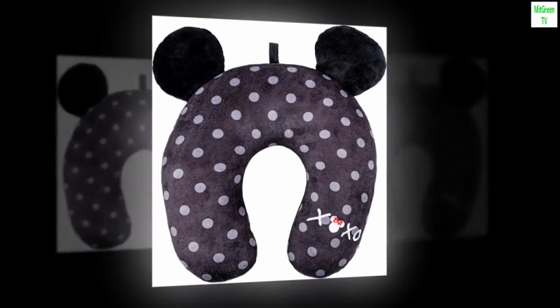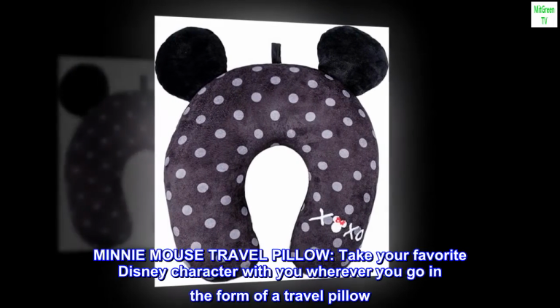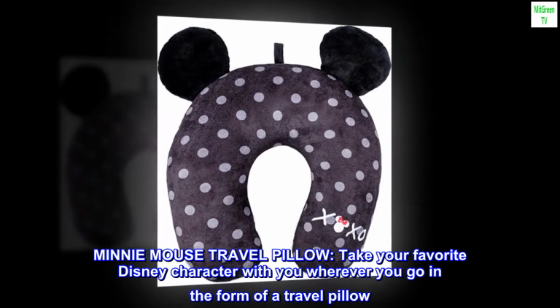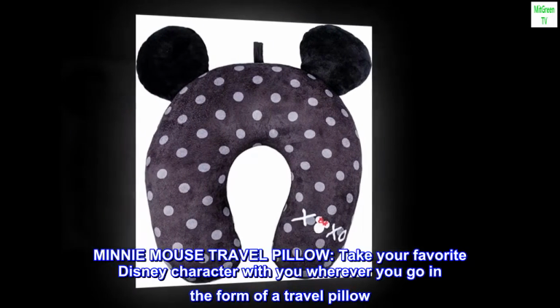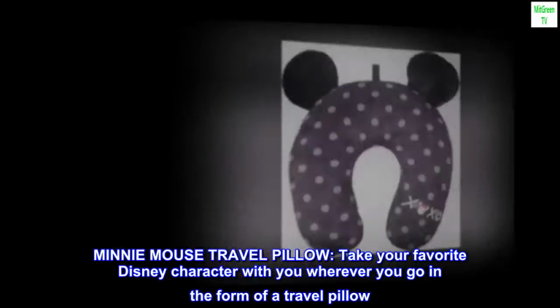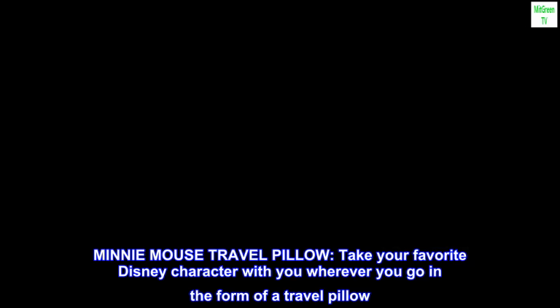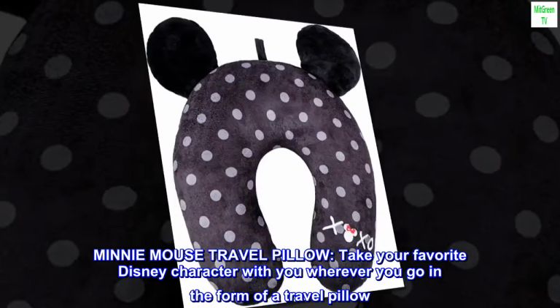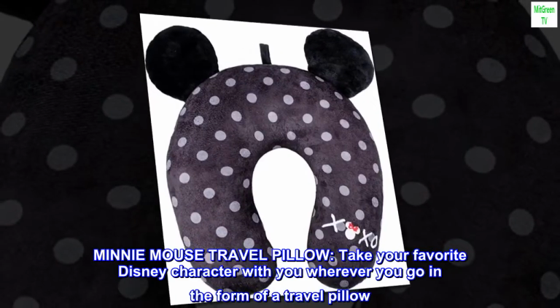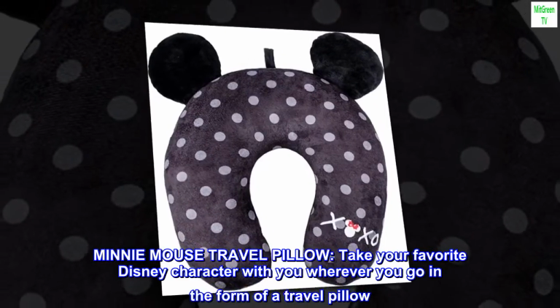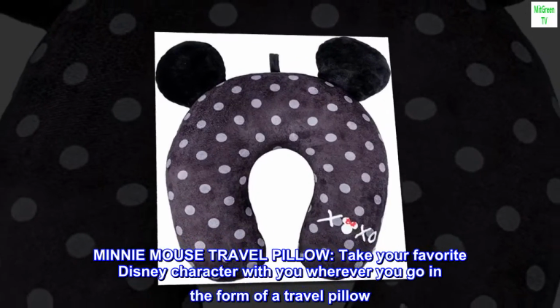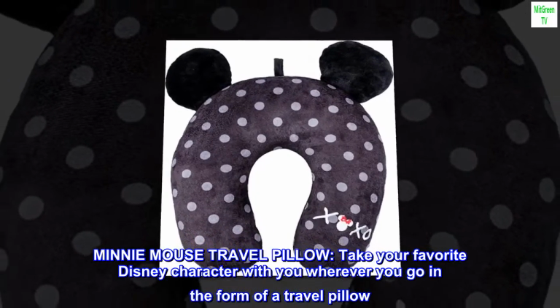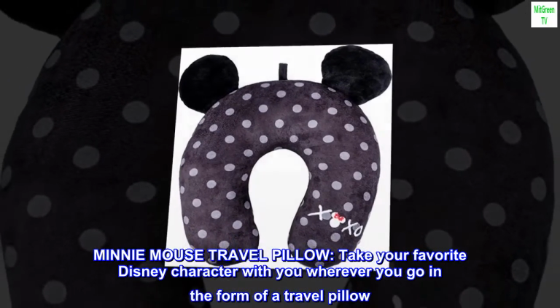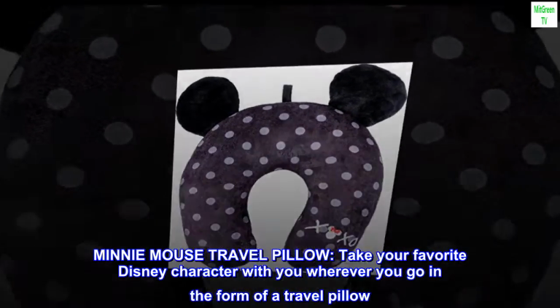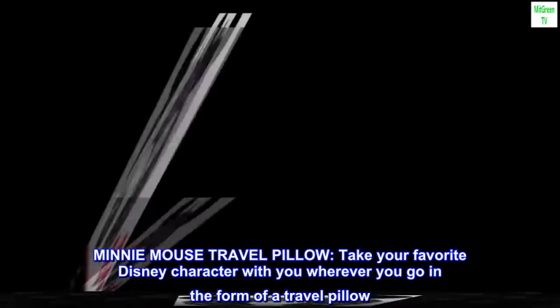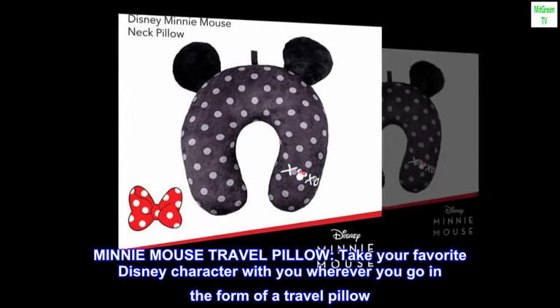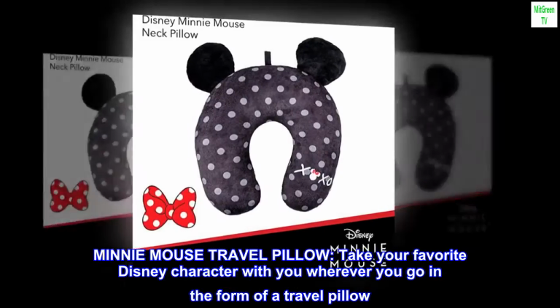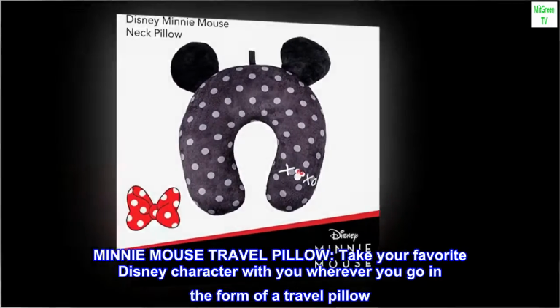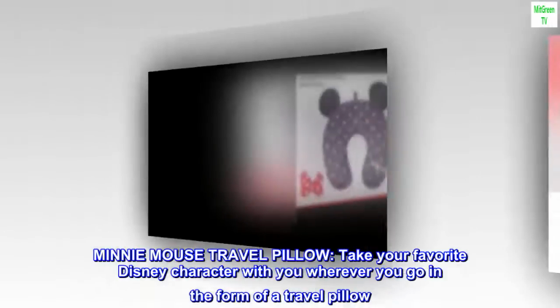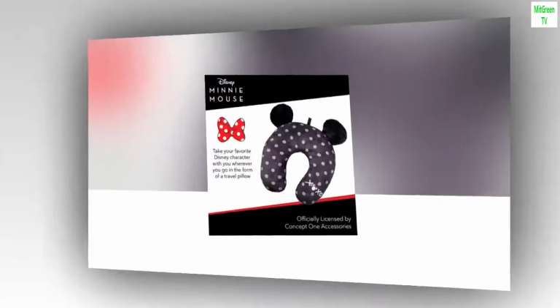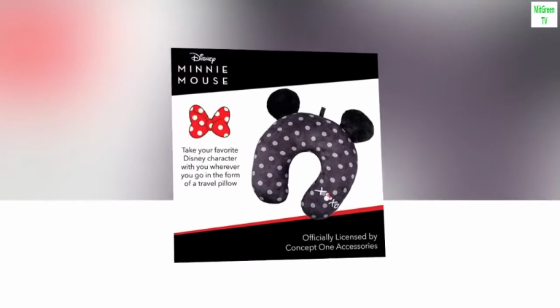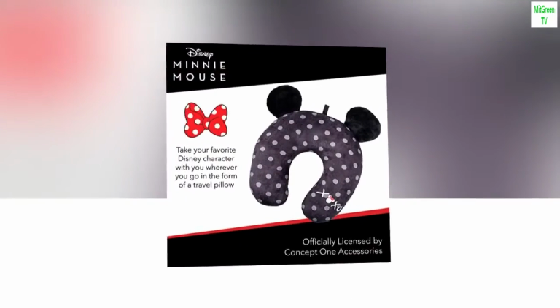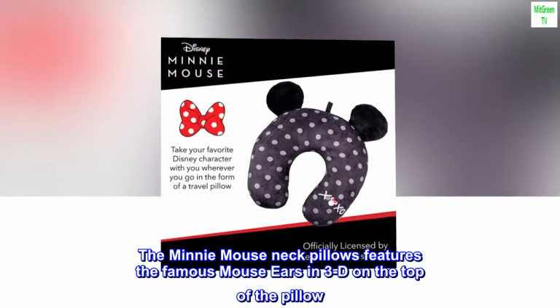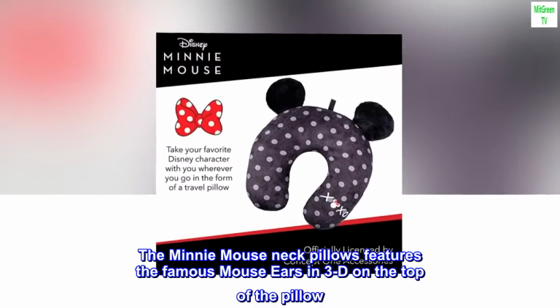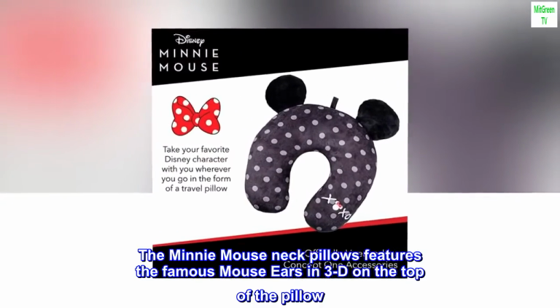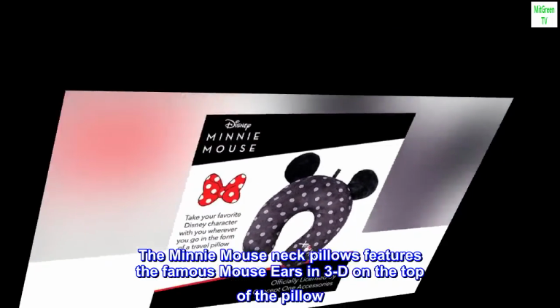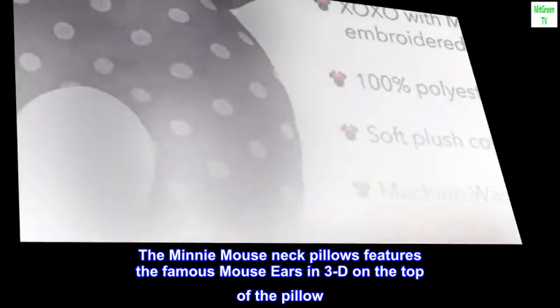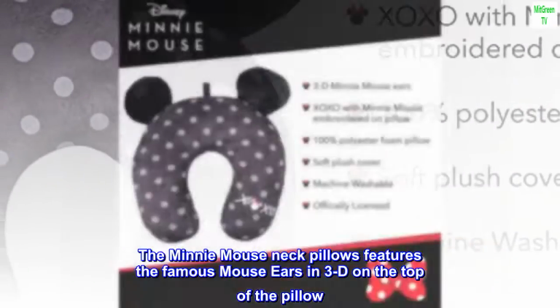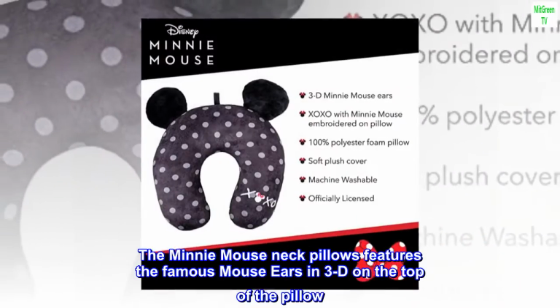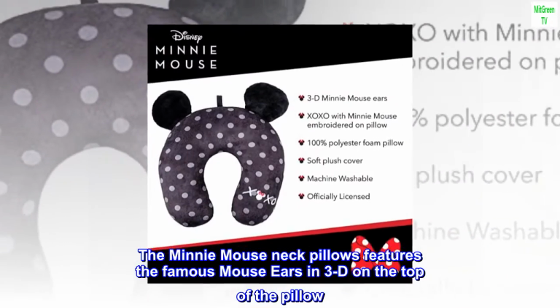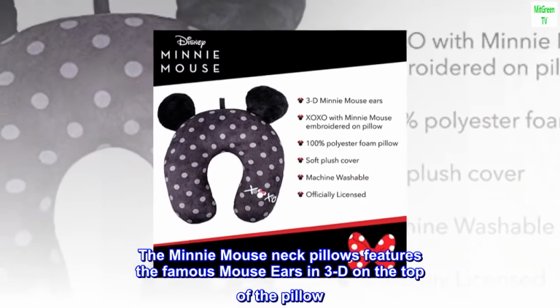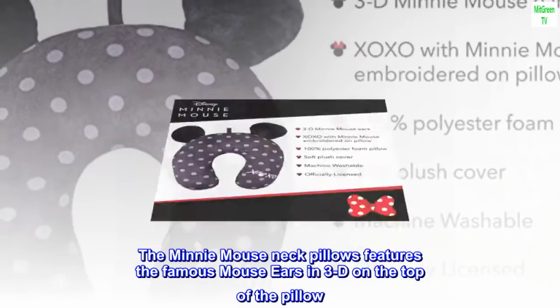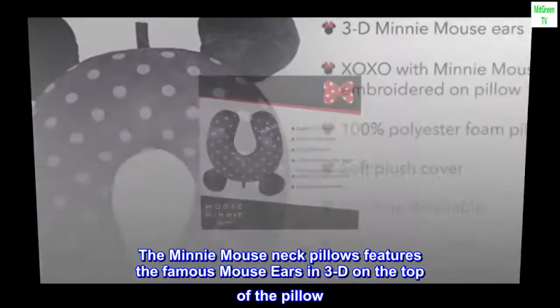Mini Mouse Travel Pillow: Take your favorite Disney character with you wherever you go in the form of a travel pillow. The Minnie Mouse Neck Pillow features the famous mouse ears in 3D on the top of the pillow.